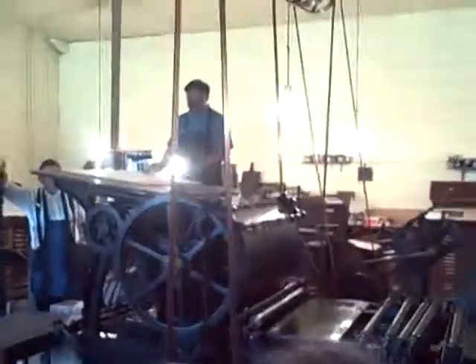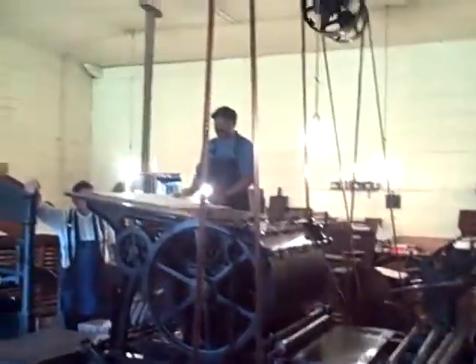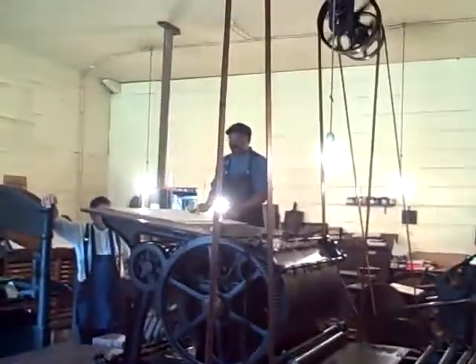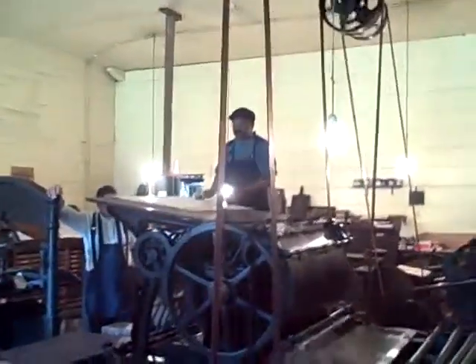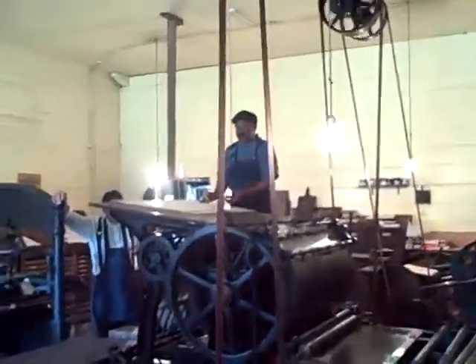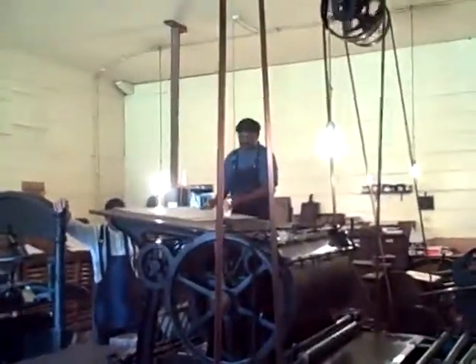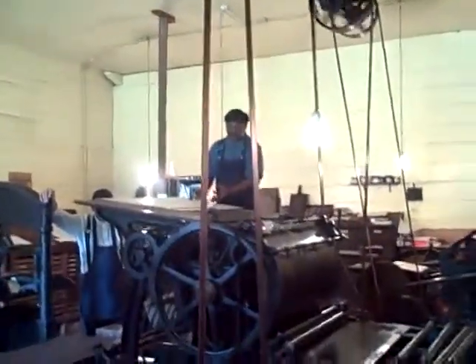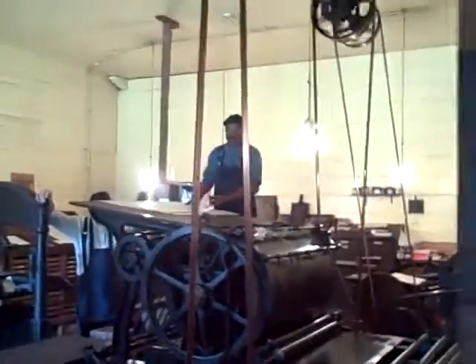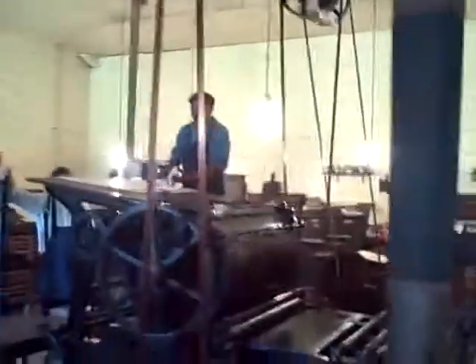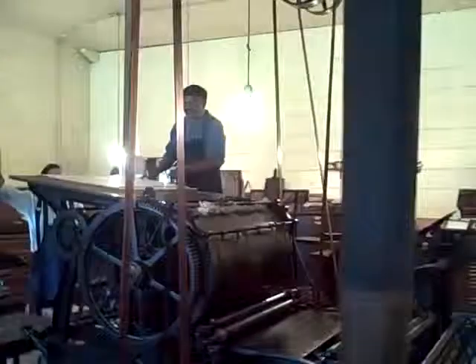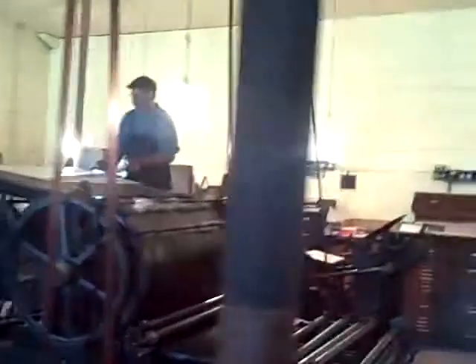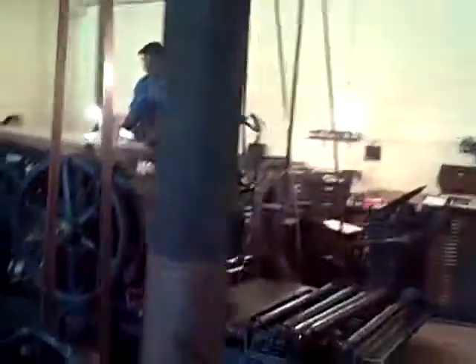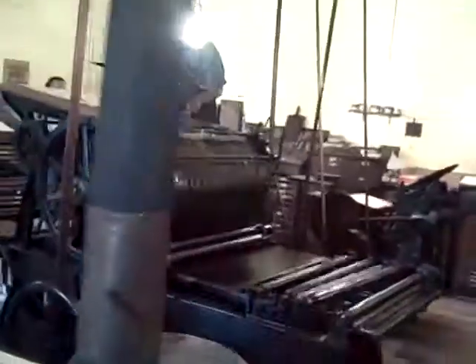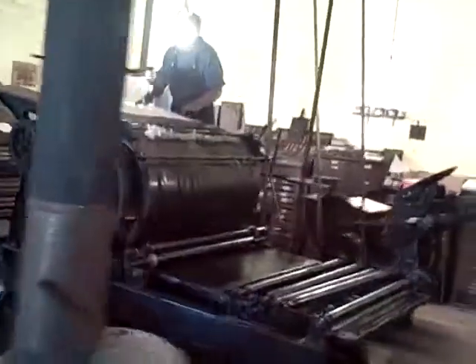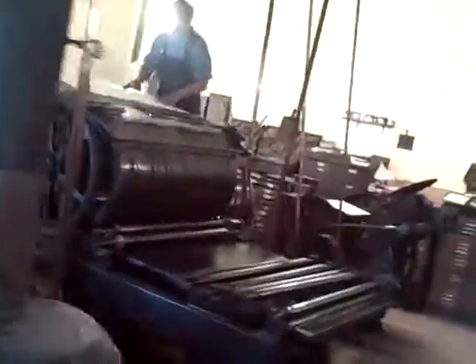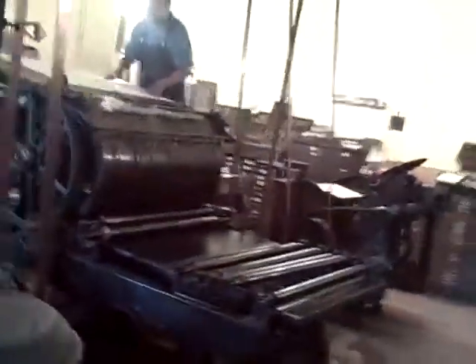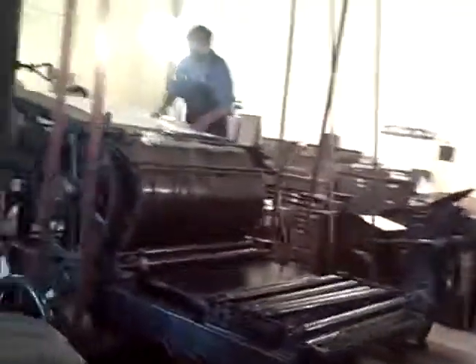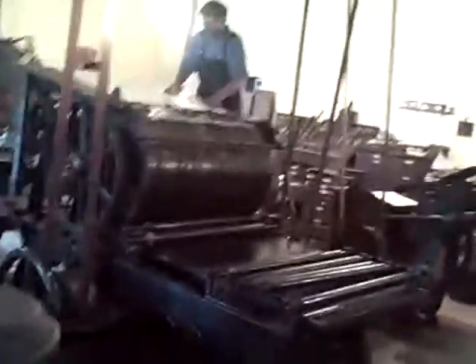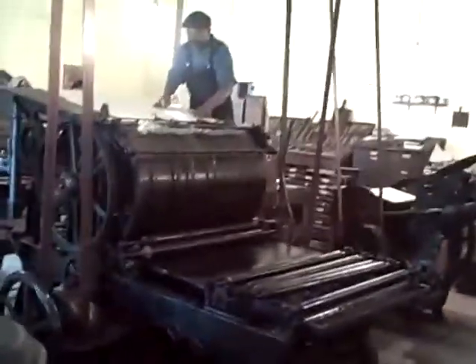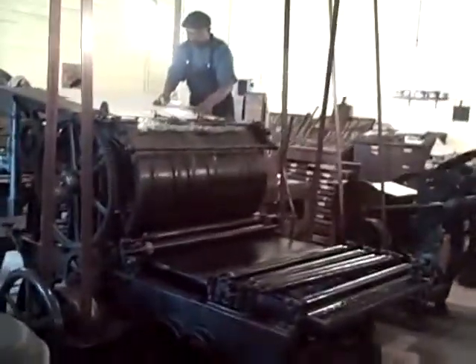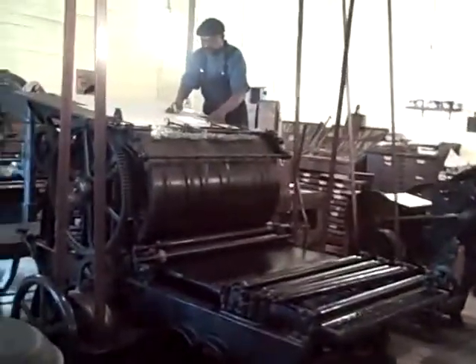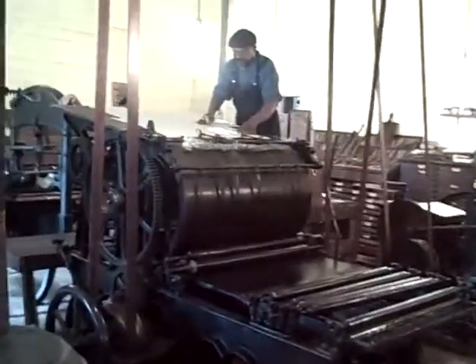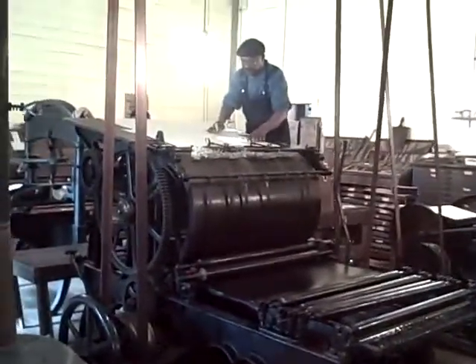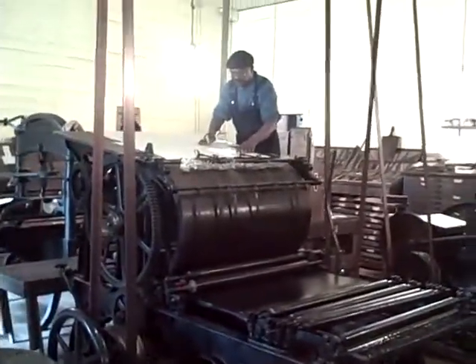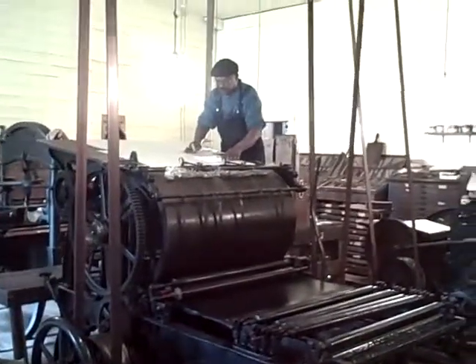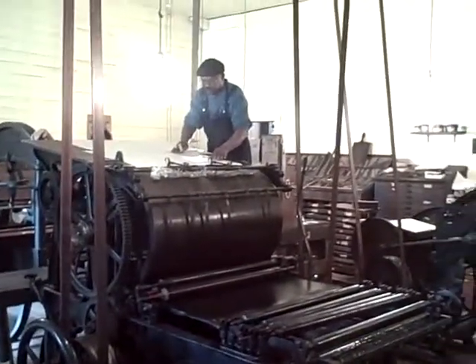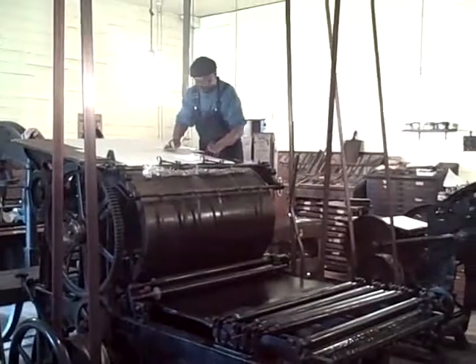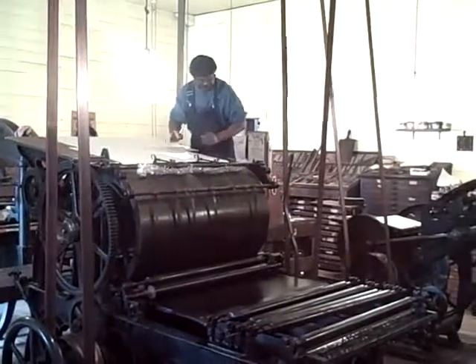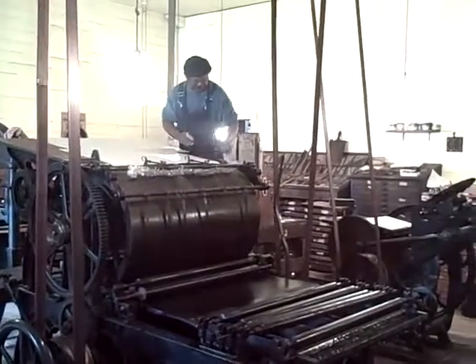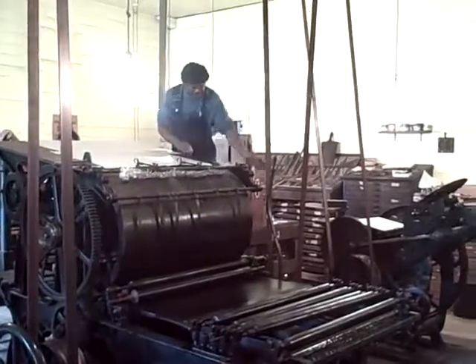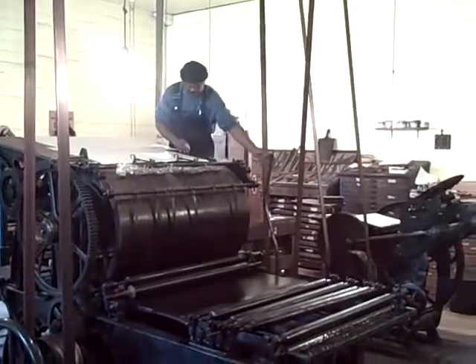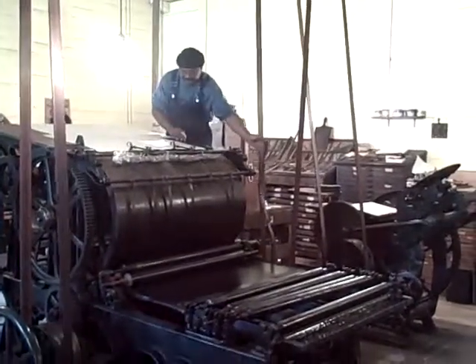This thing here builds up static electricity. That piece of steel is going to take it out. Alright, let me start this up. Let's do the process here.